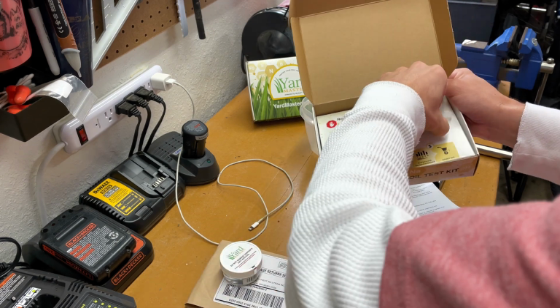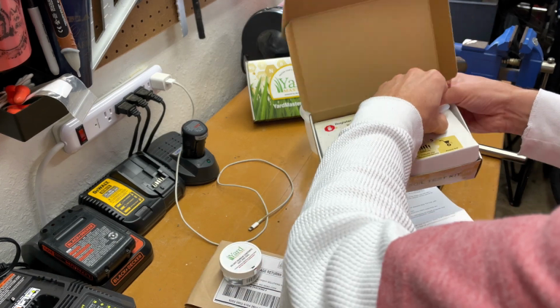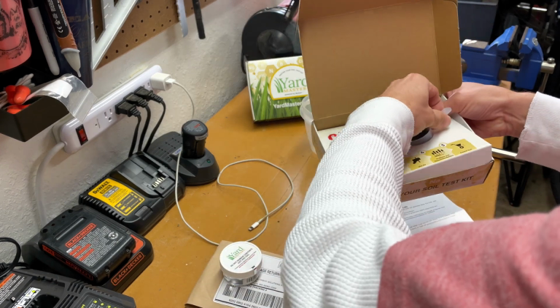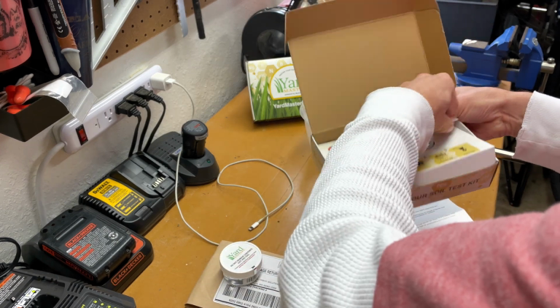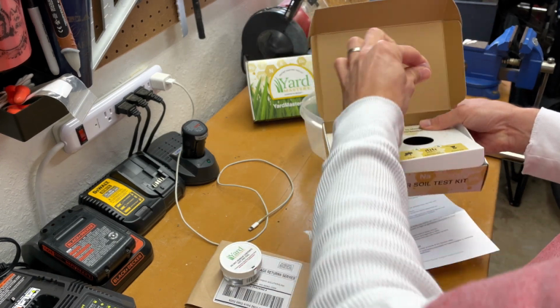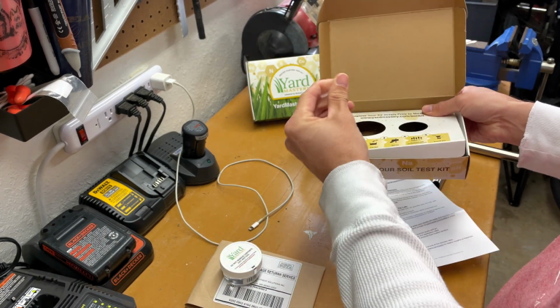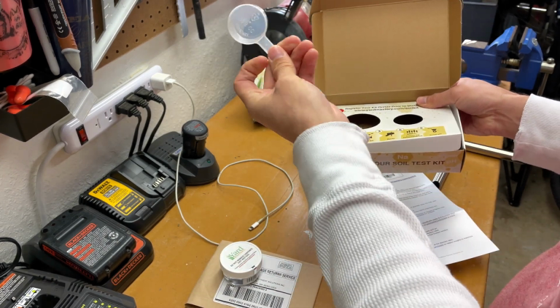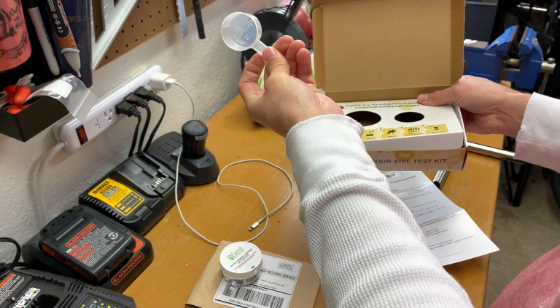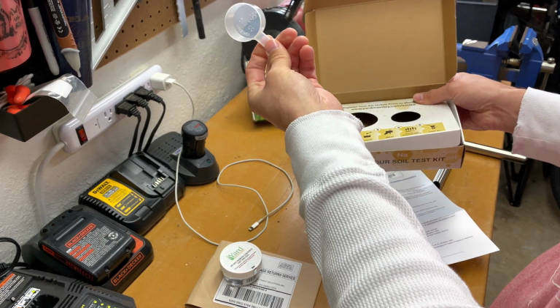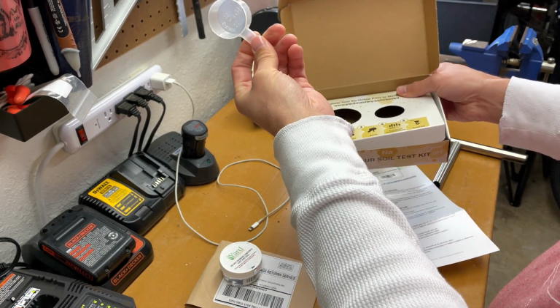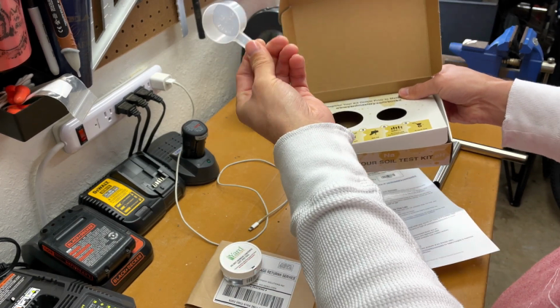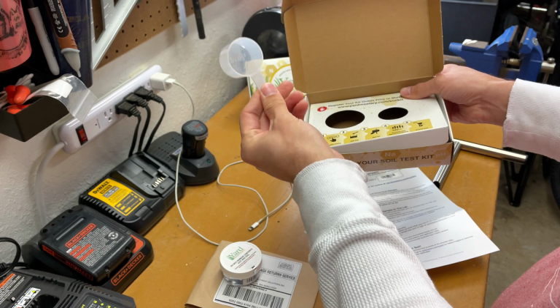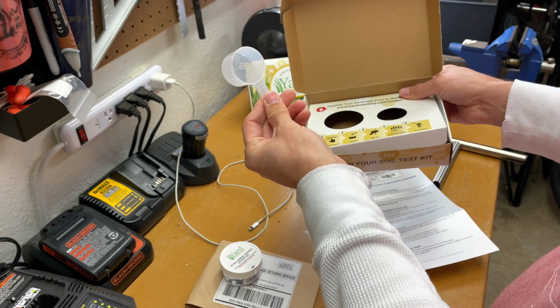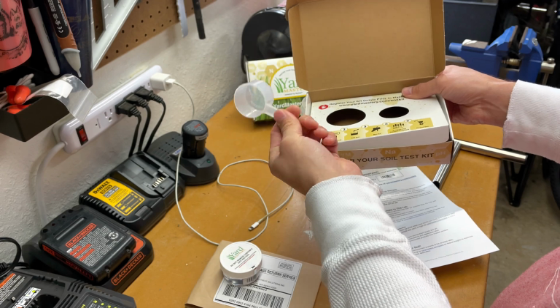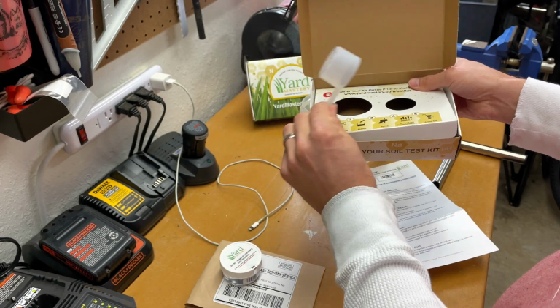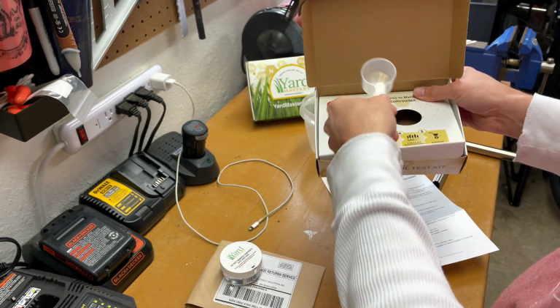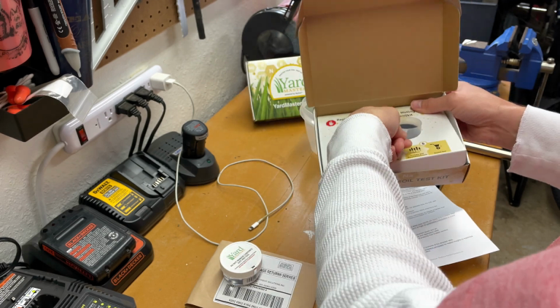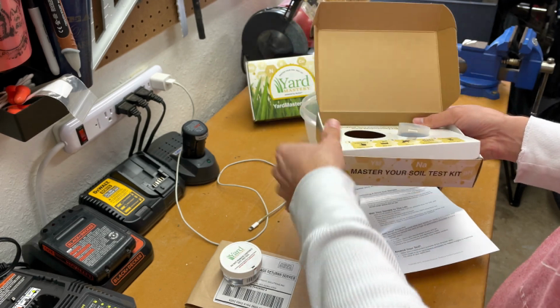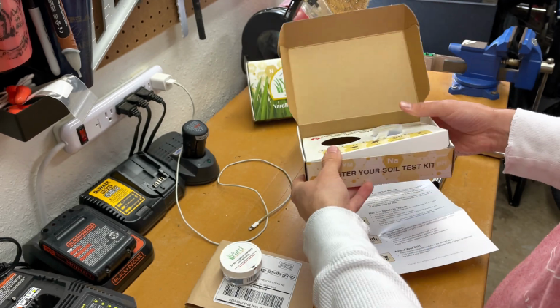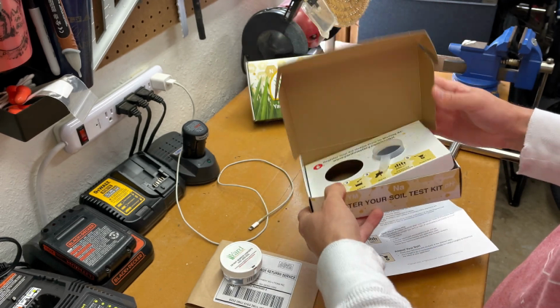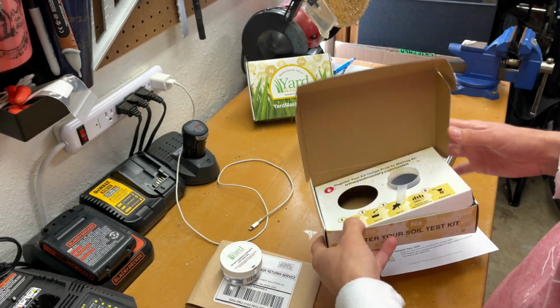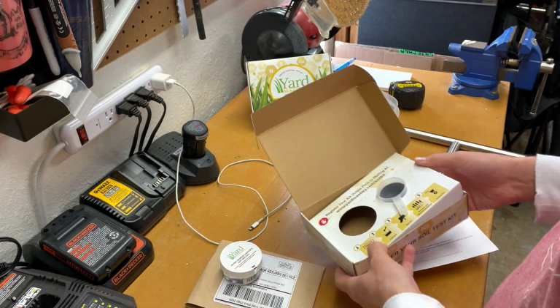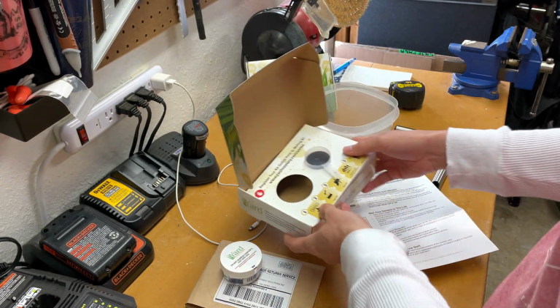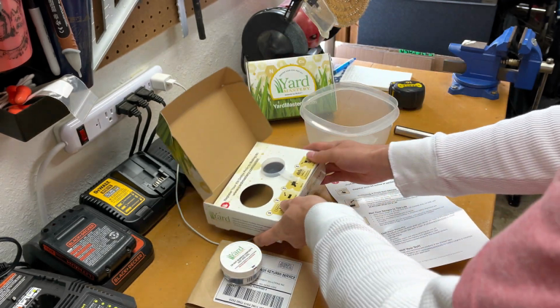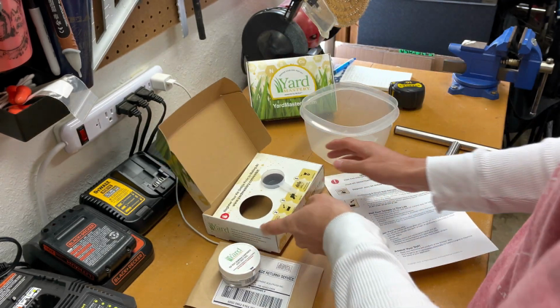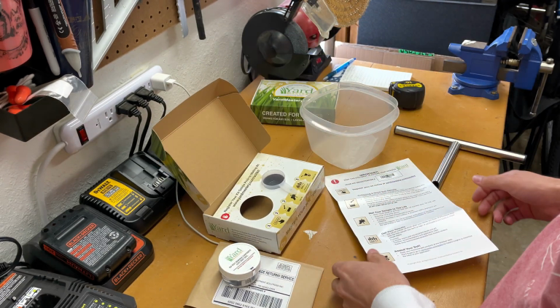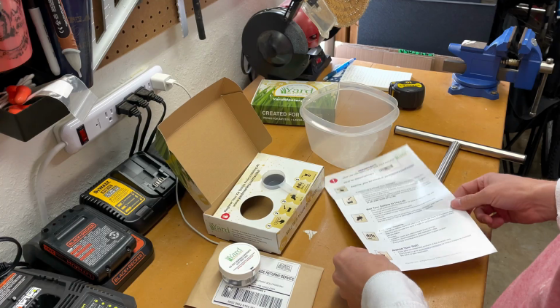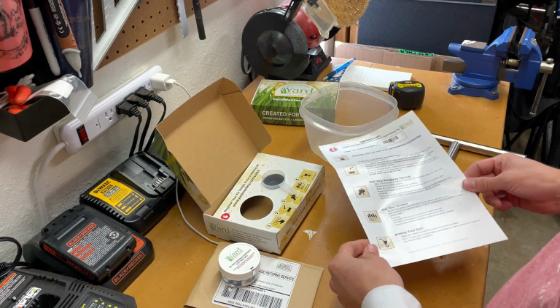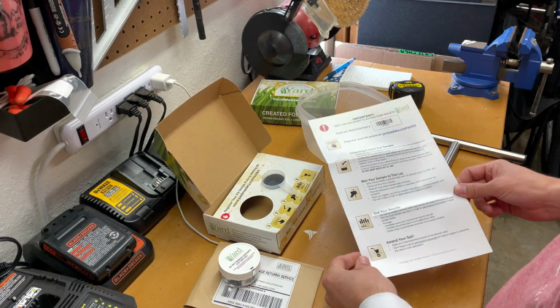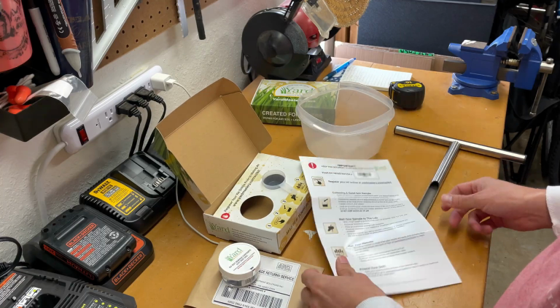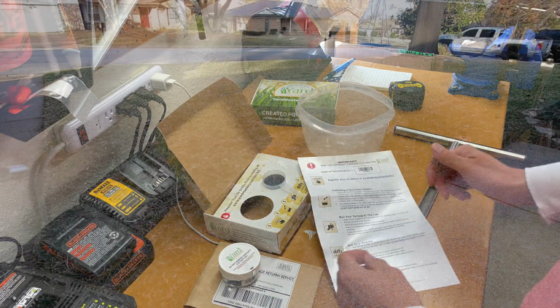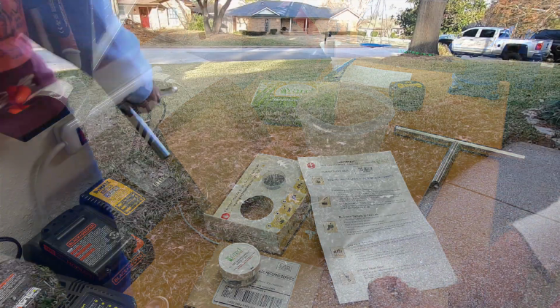And here is the scoop. Now that we've got our material together, let's go get some soil.